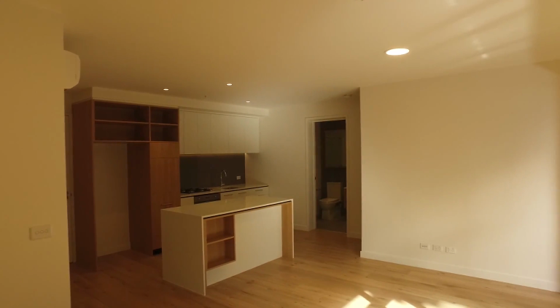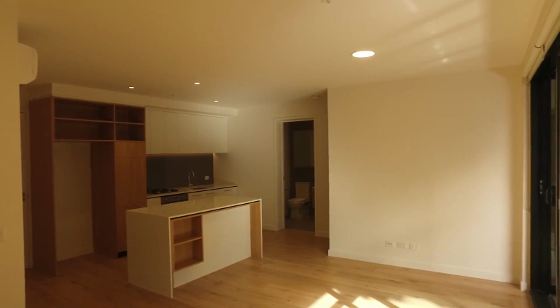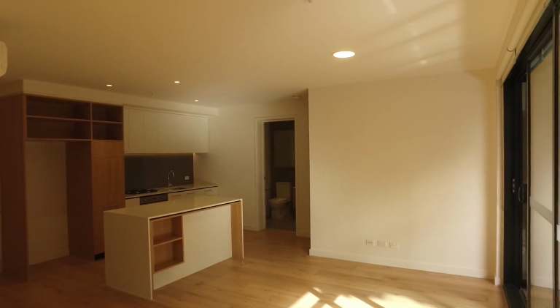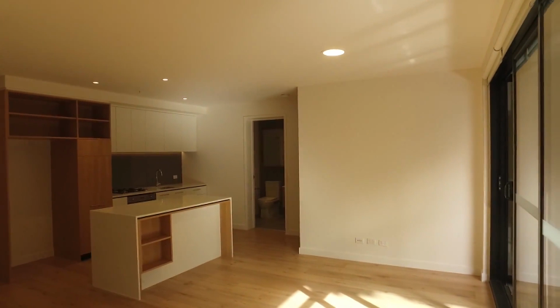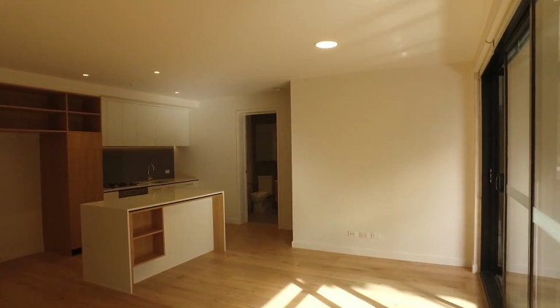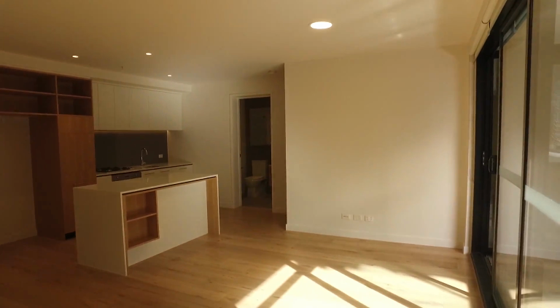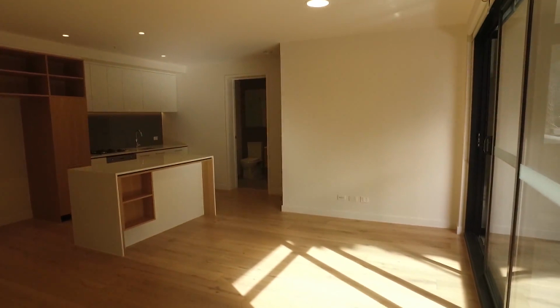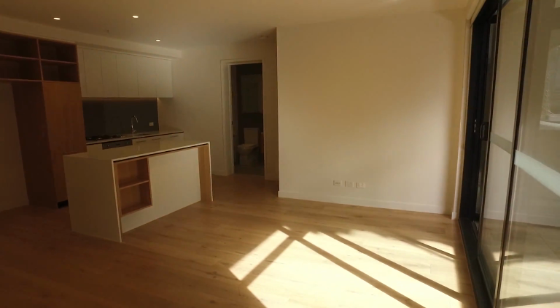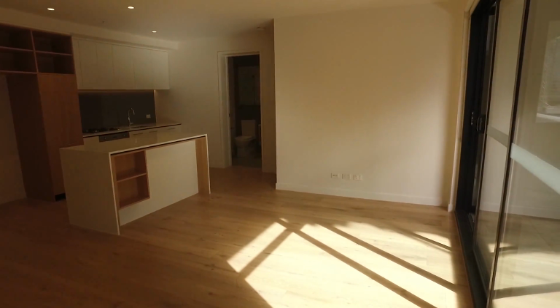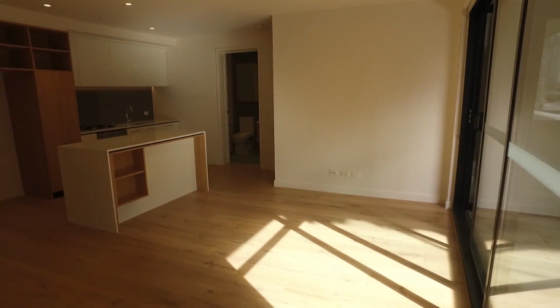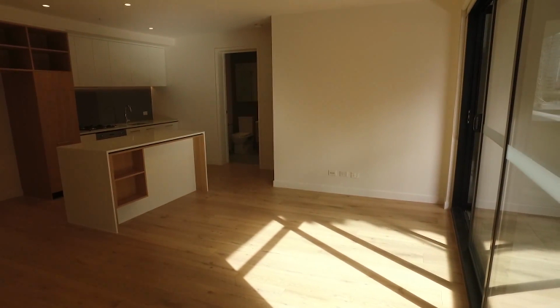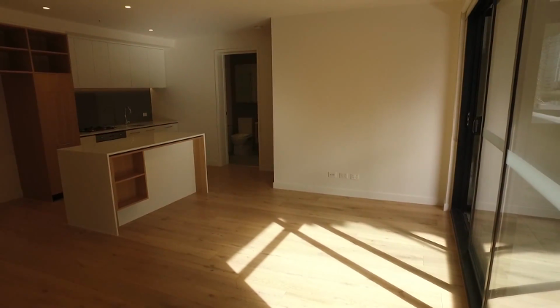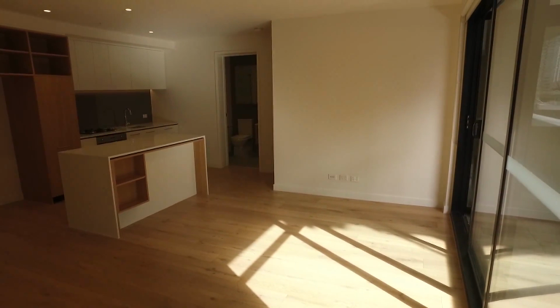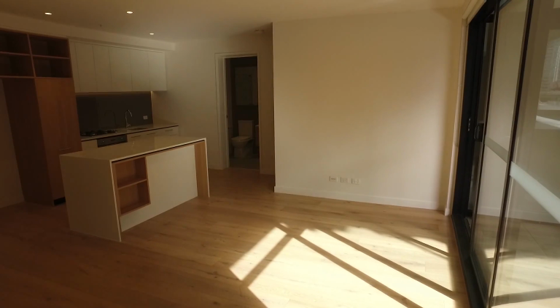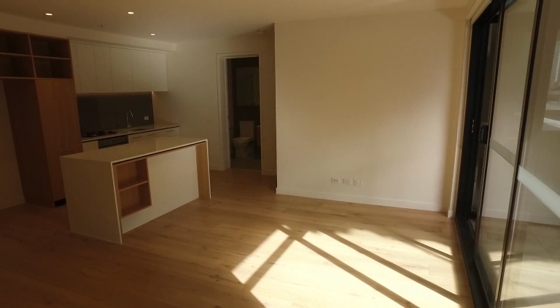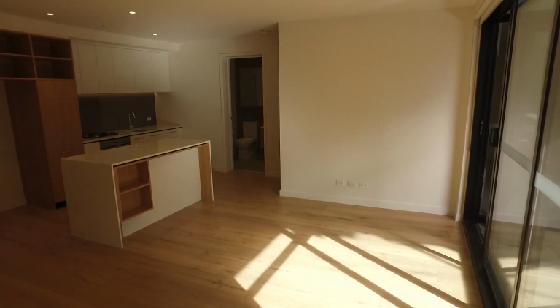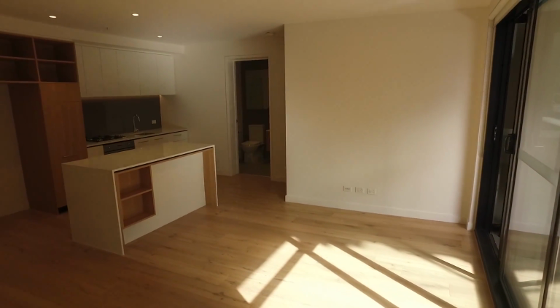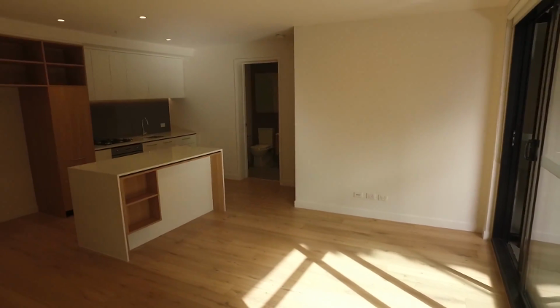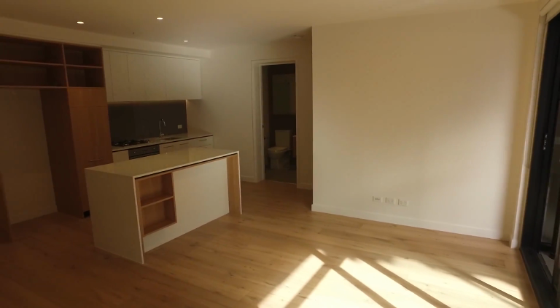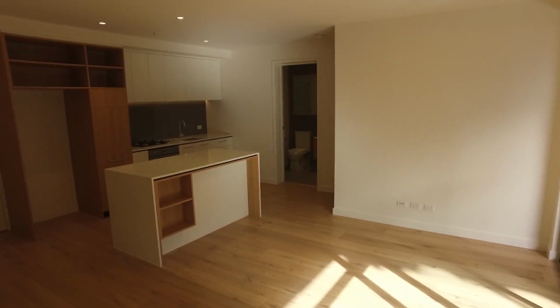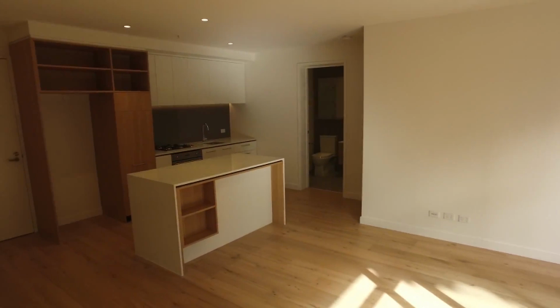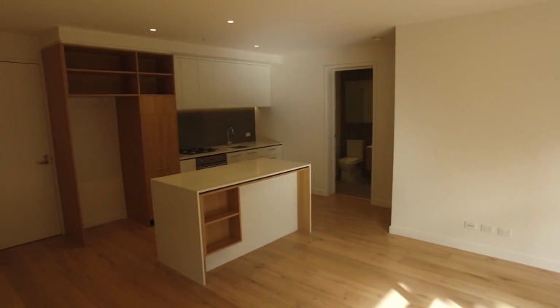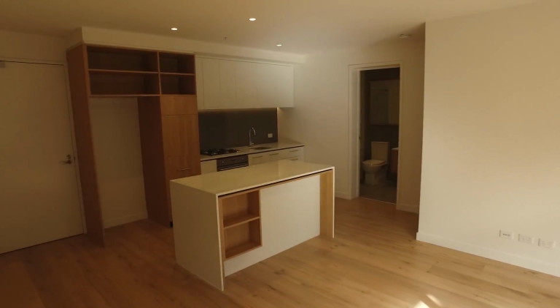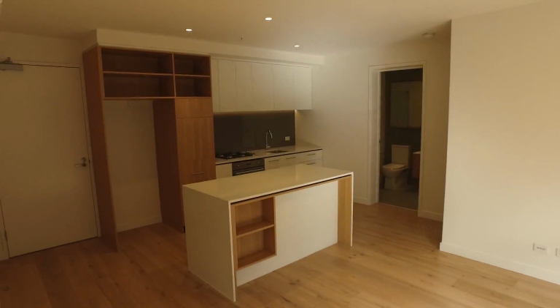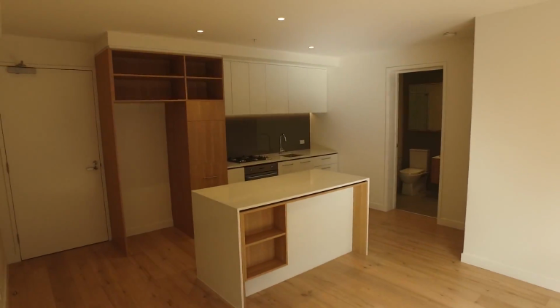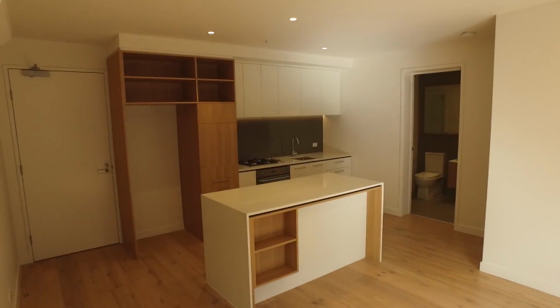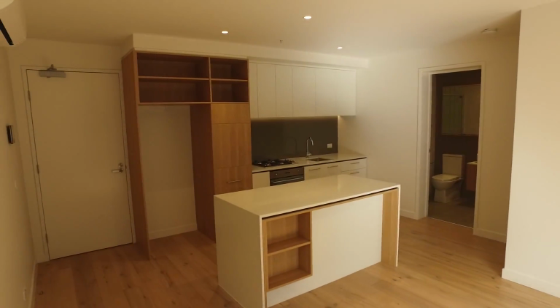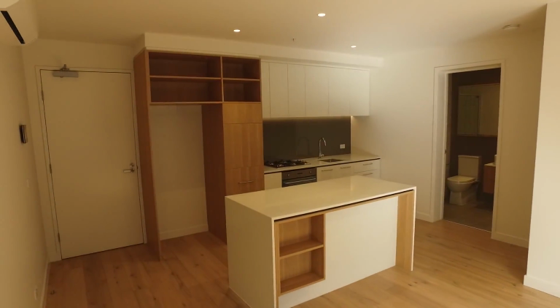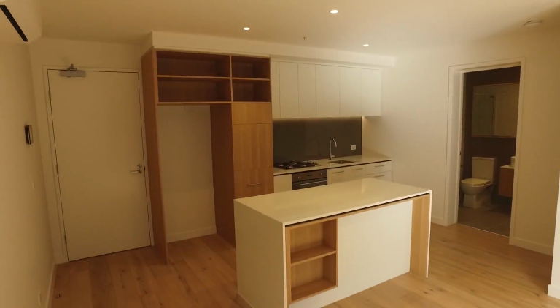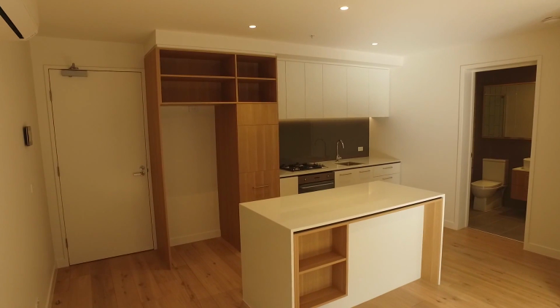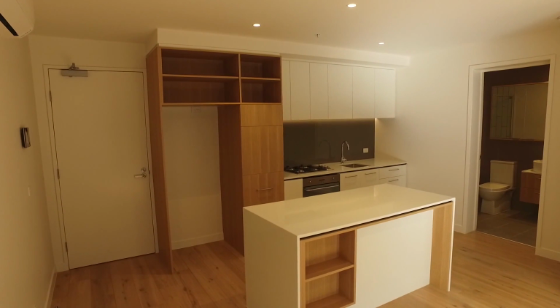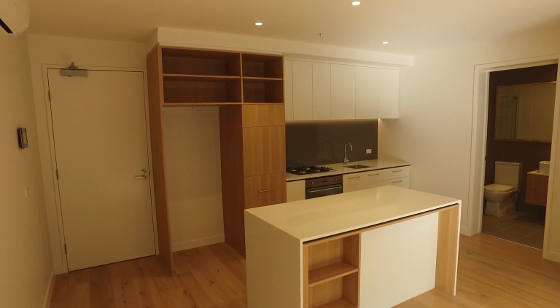Beginning with the living room space — as we can see, this is an excellent sized room. There's plenty of room for a couch and TV setup, and also a dining room table and chairs.